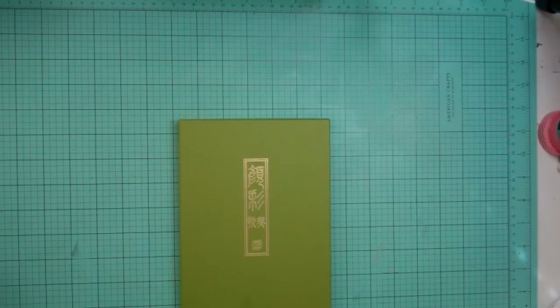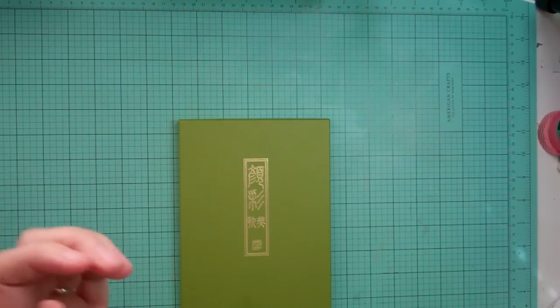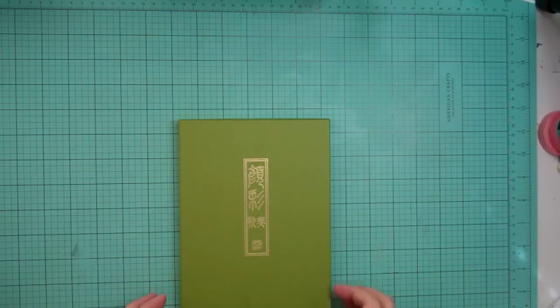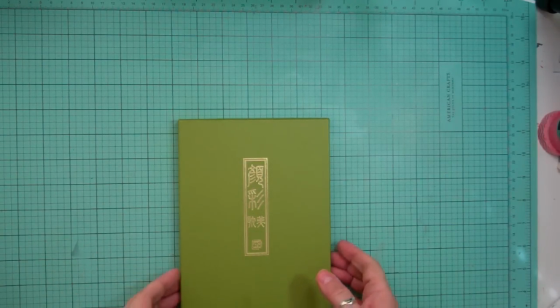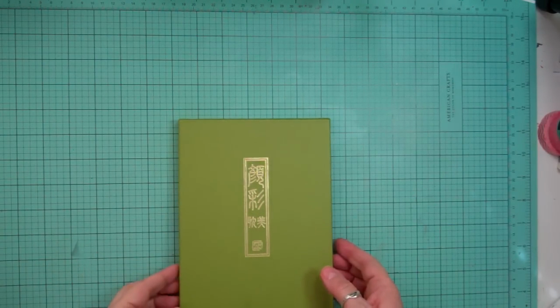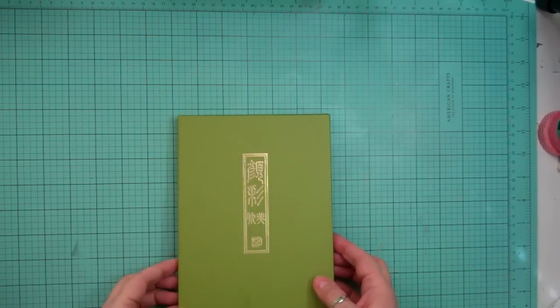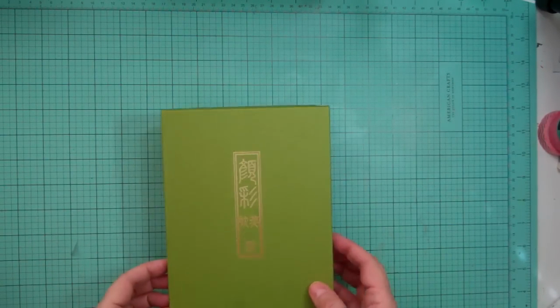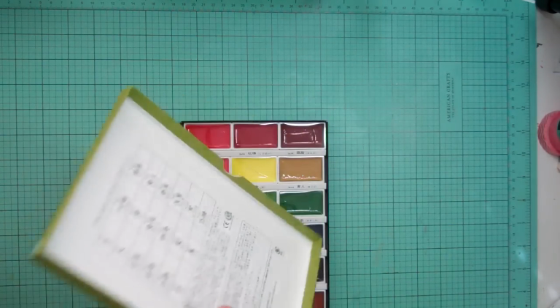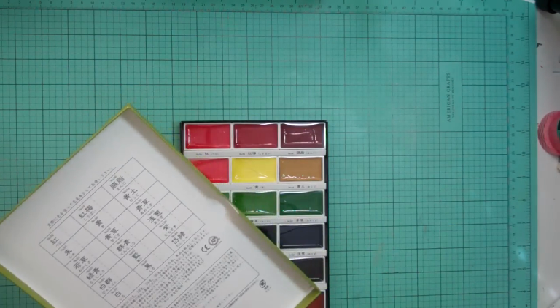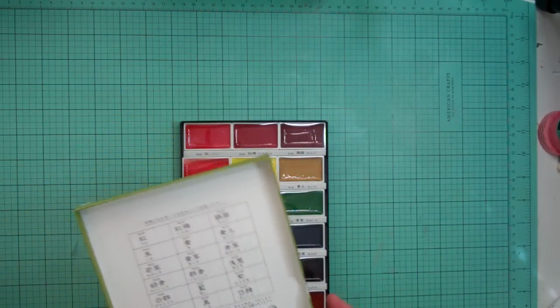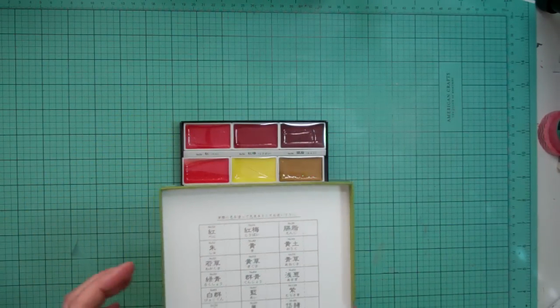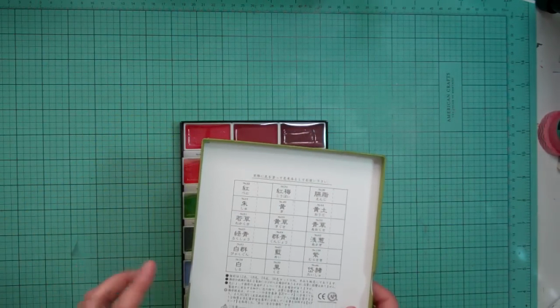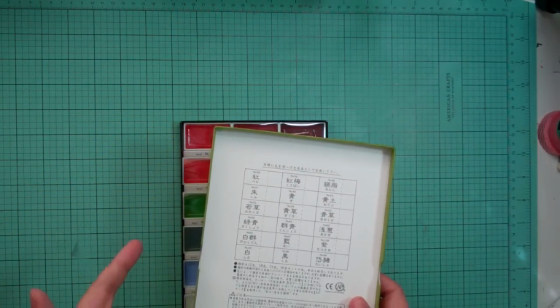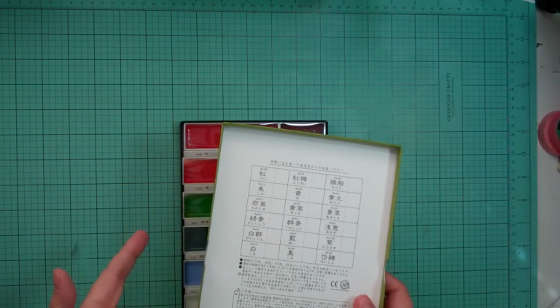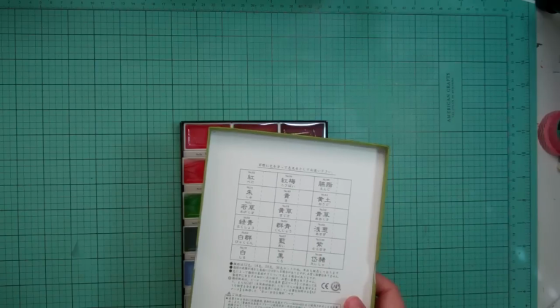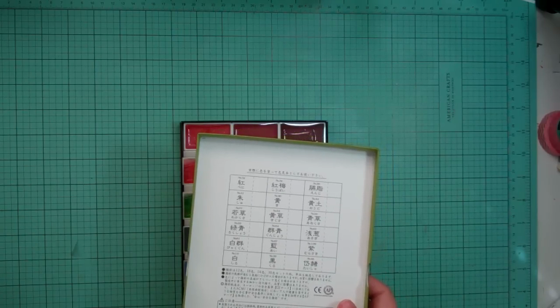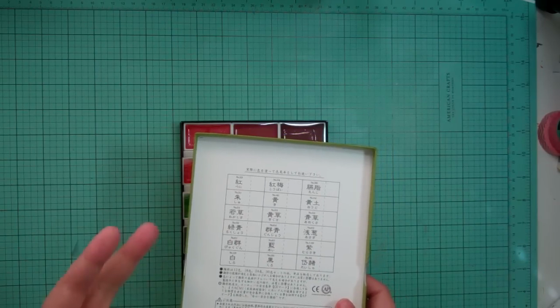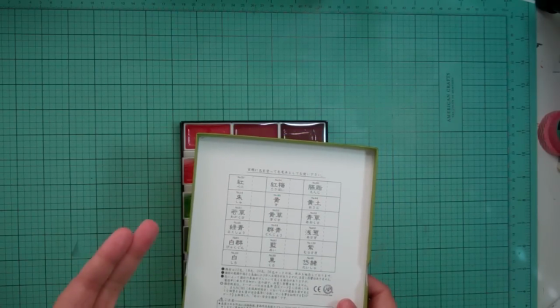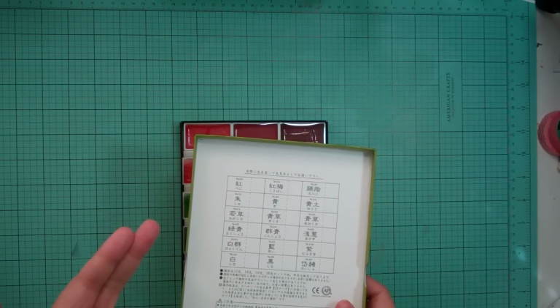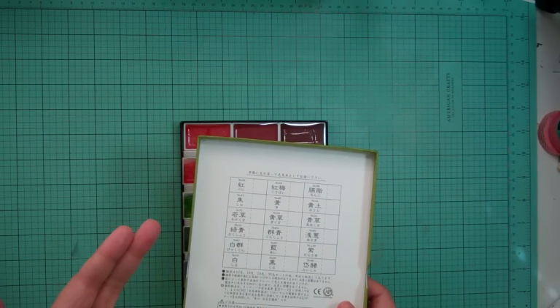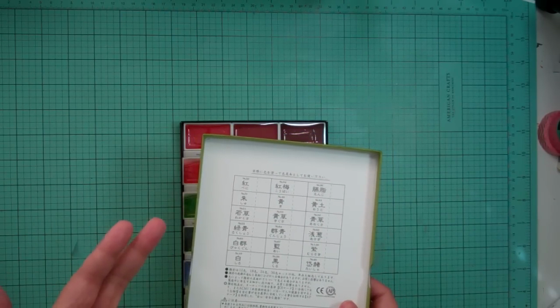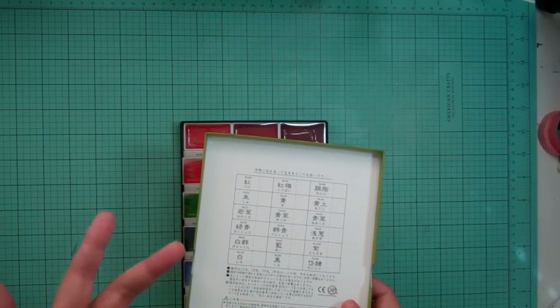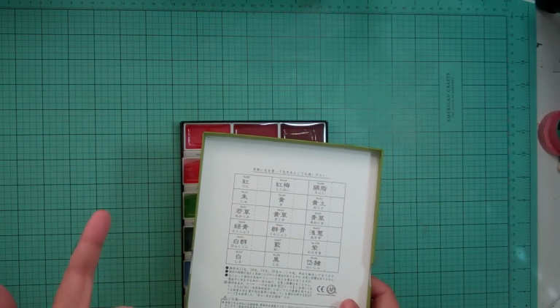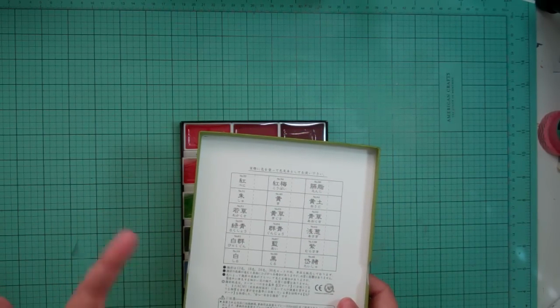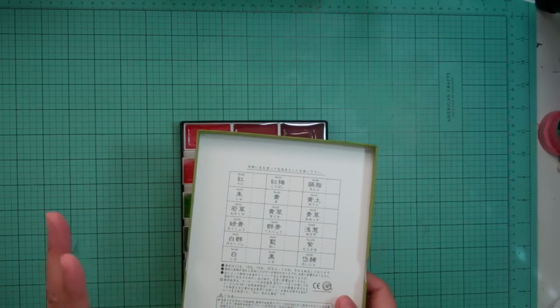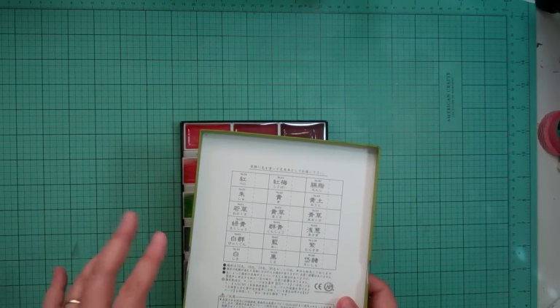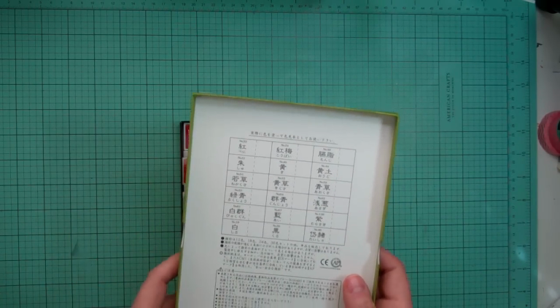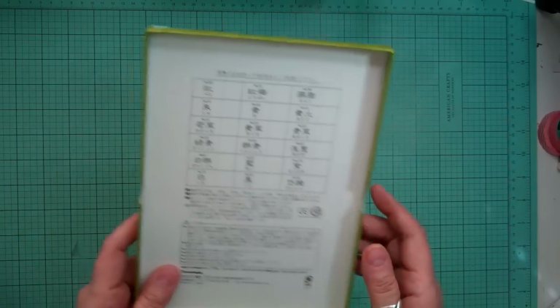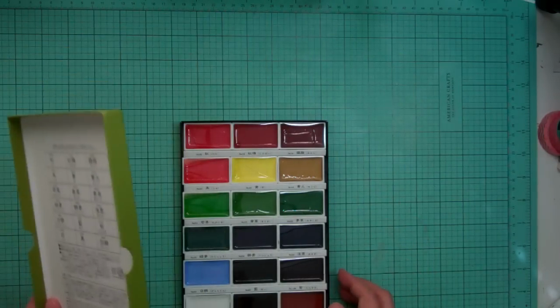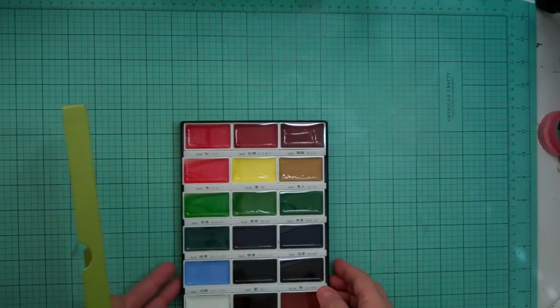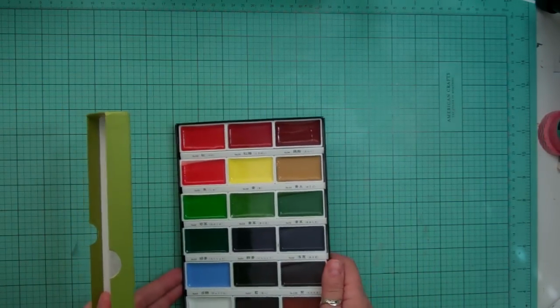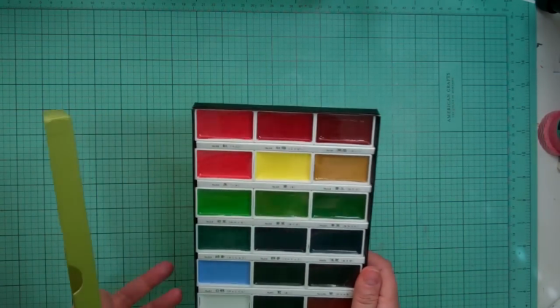Hi everyone, it's Nicole and I'm here with a haul. A couple of orders from Simon Says Stamp, Technique Tuesday, and I think that's it. So I got these watercolors,